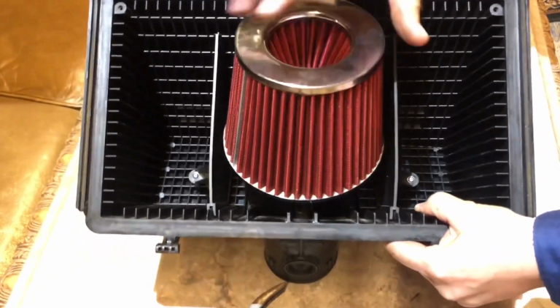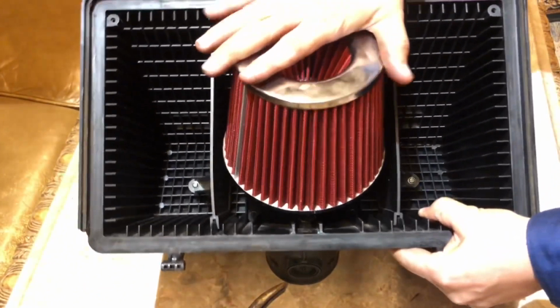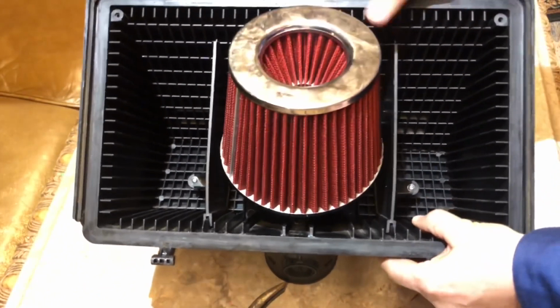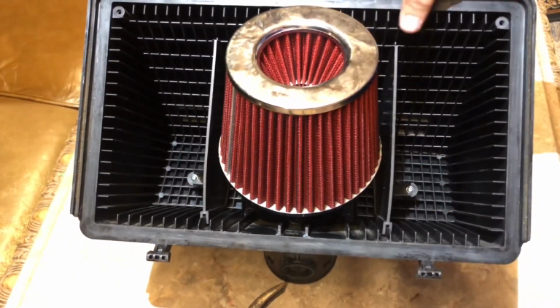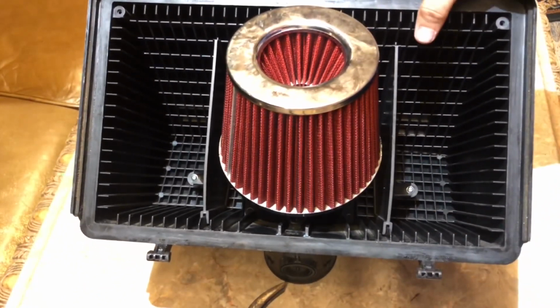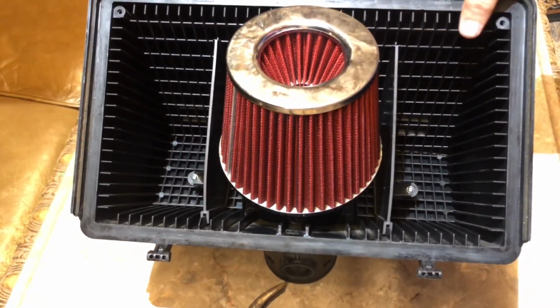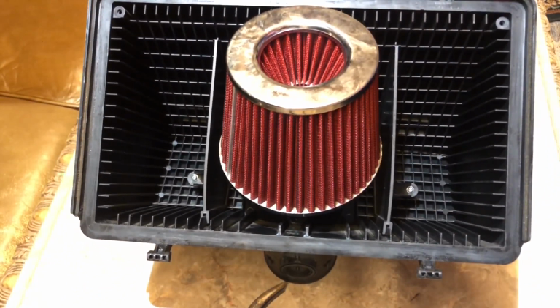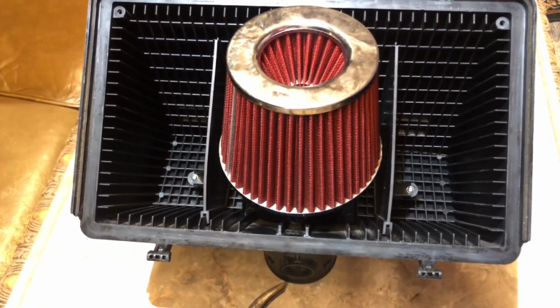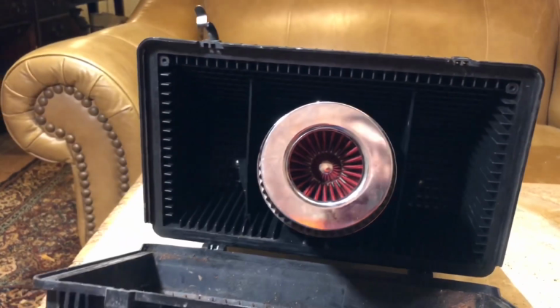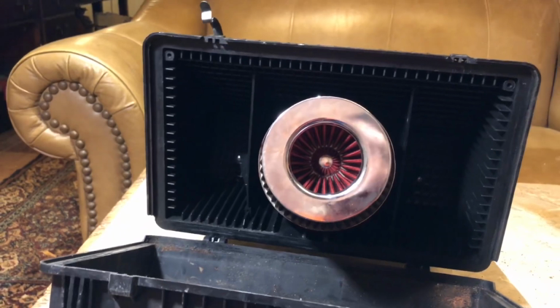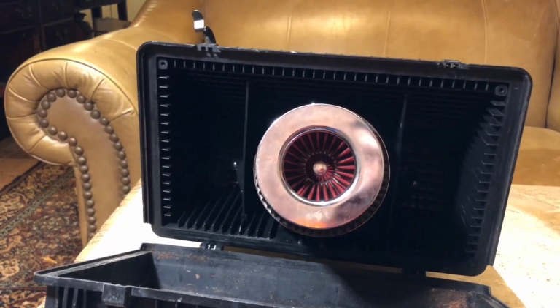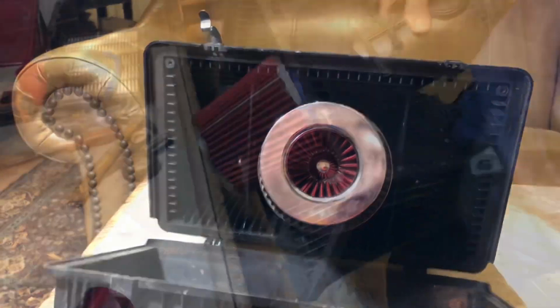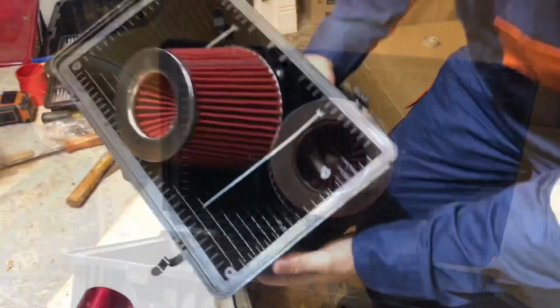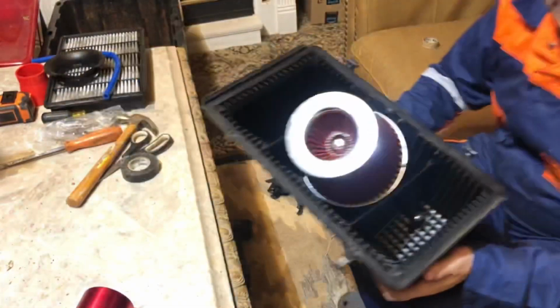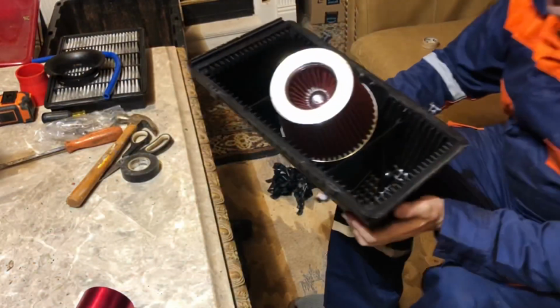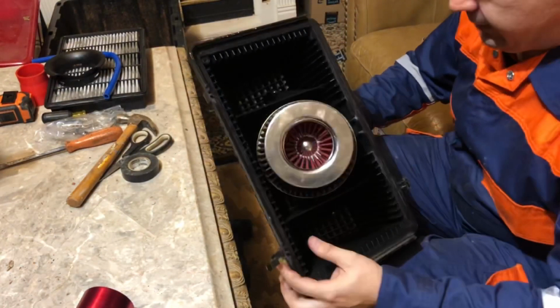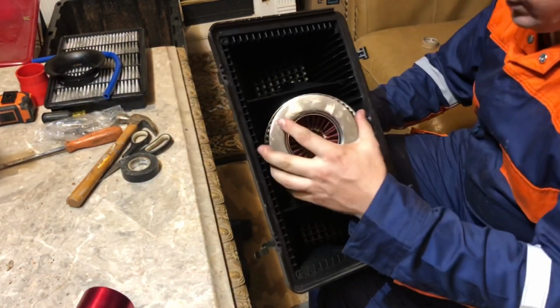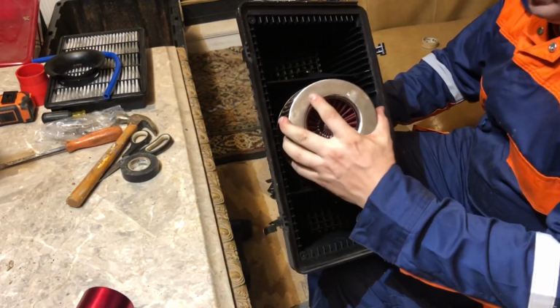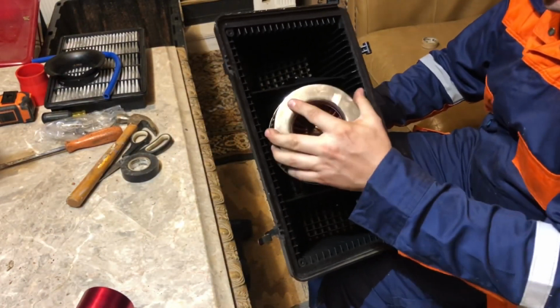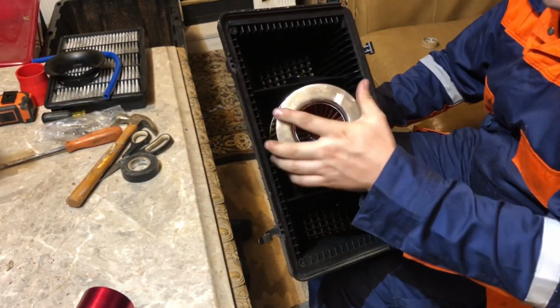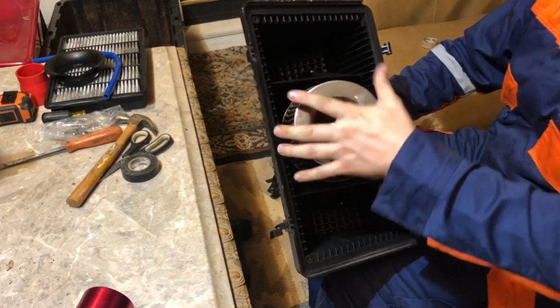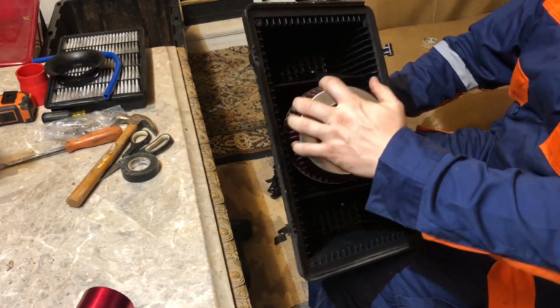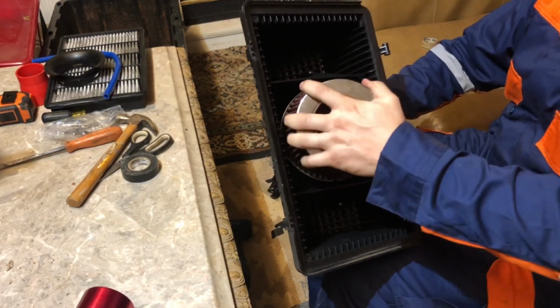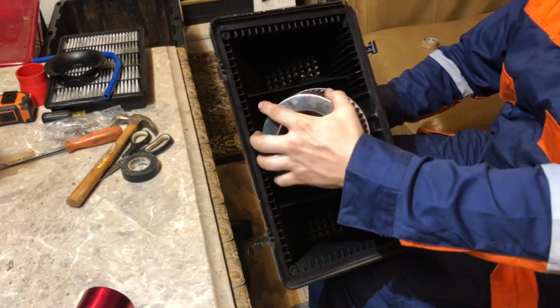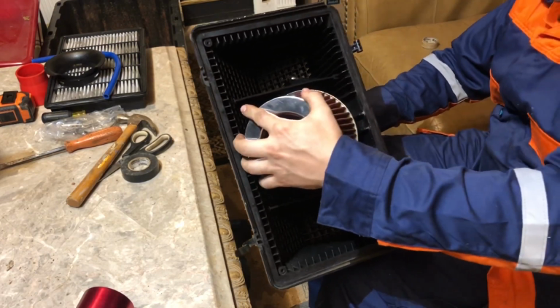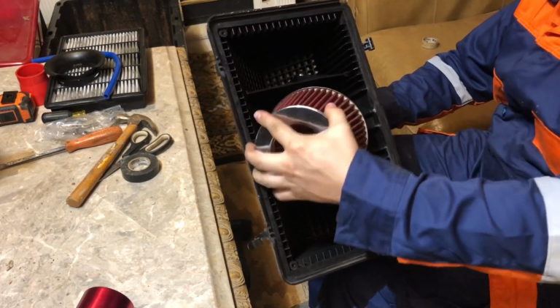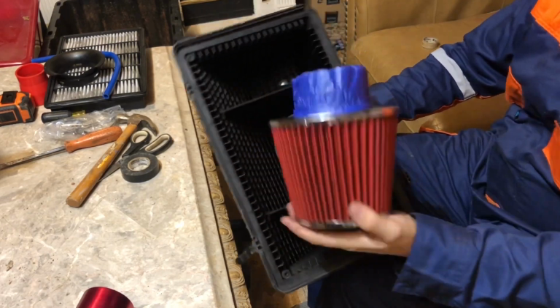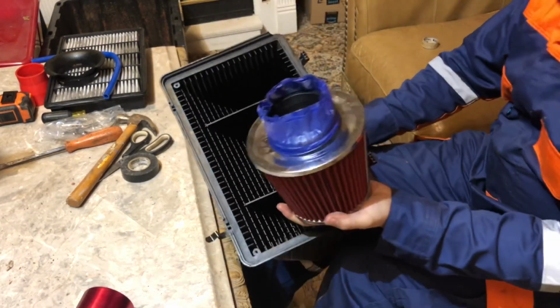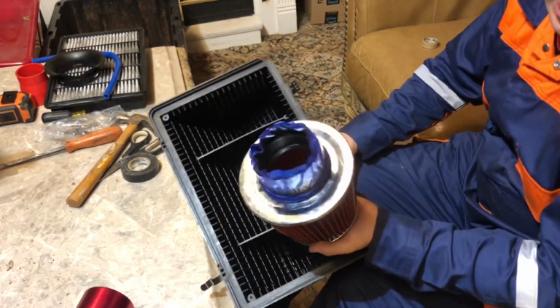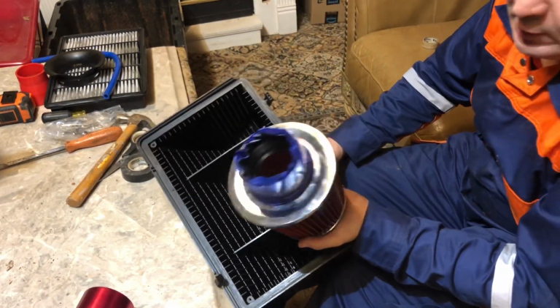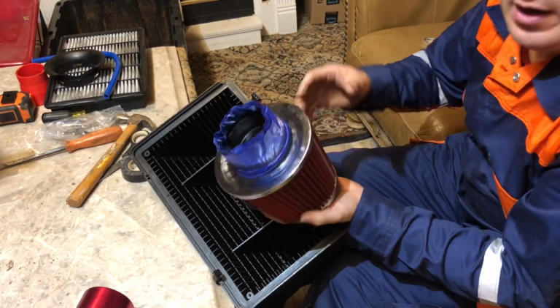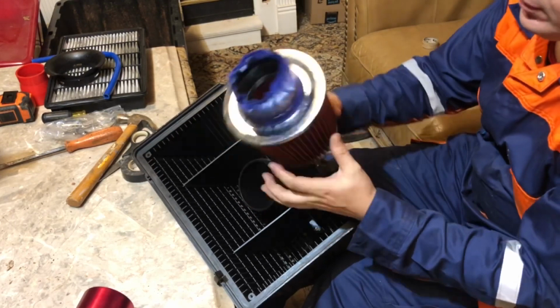What you're seeing me doing right now is using some HVAC tape around it so I could get a good tight seal, even though this little masking tape around the rubber hose actually provides a very snug fit.